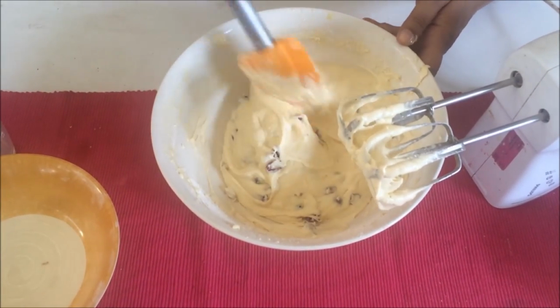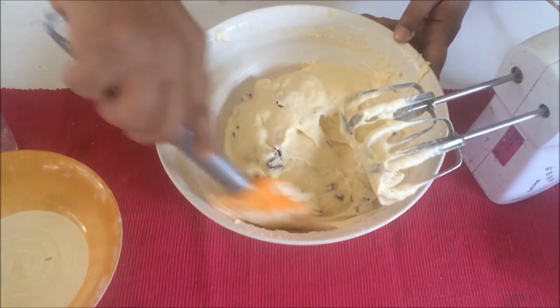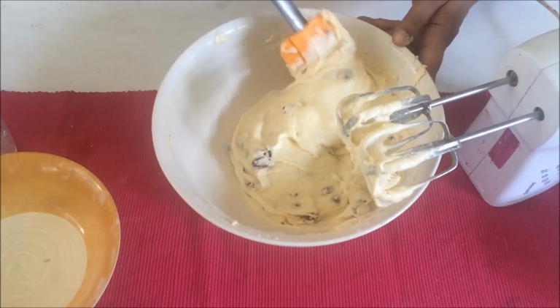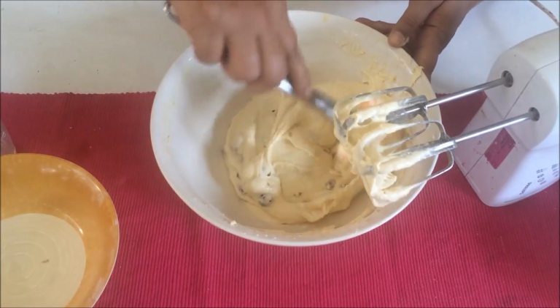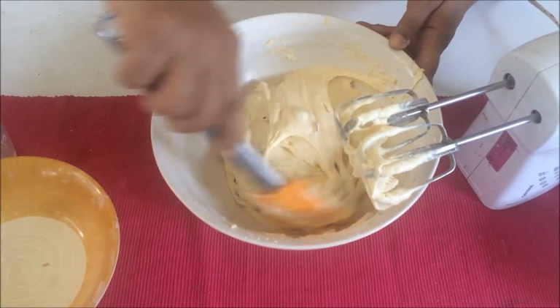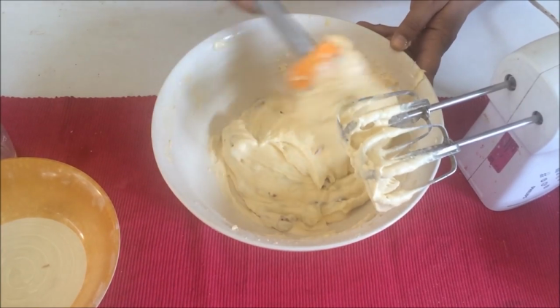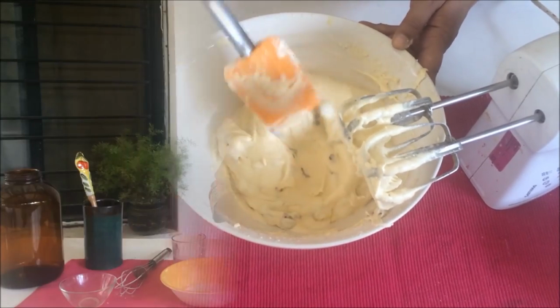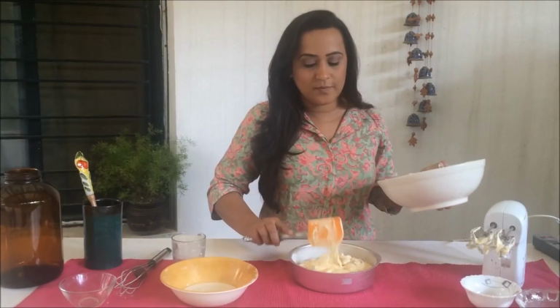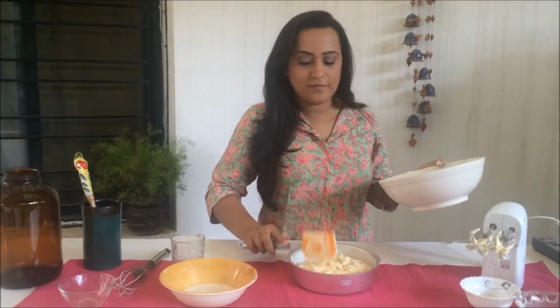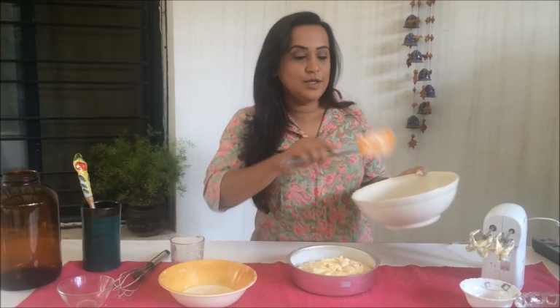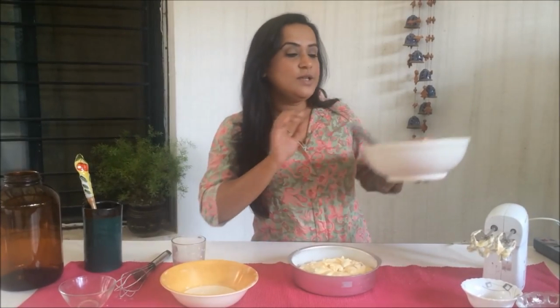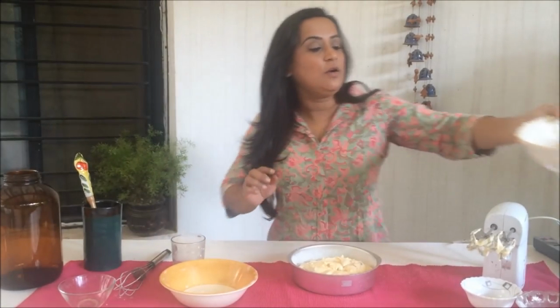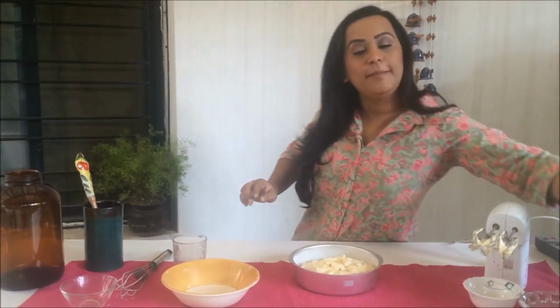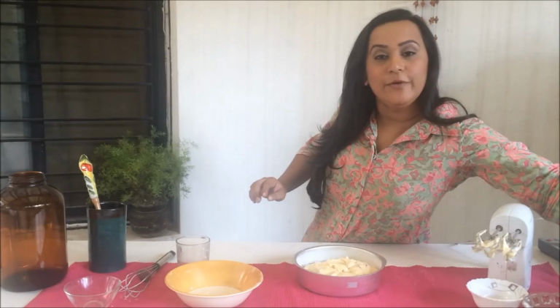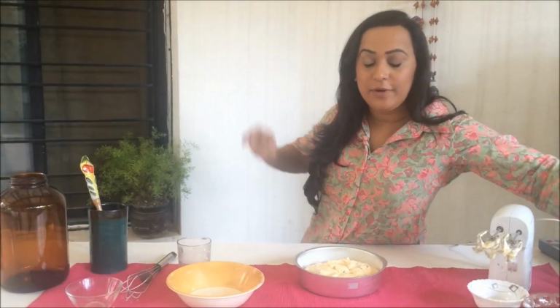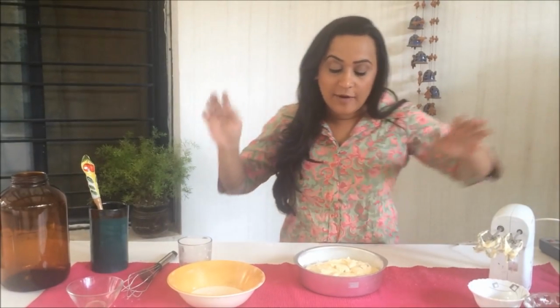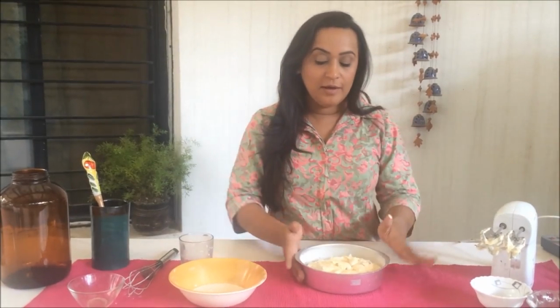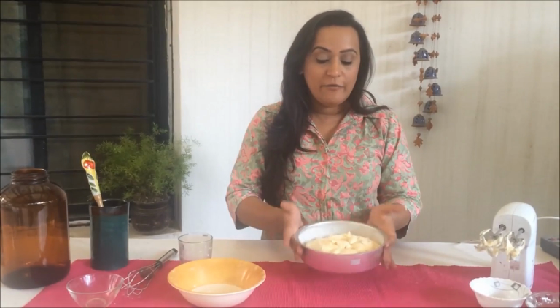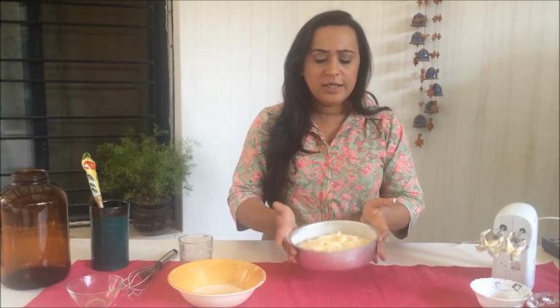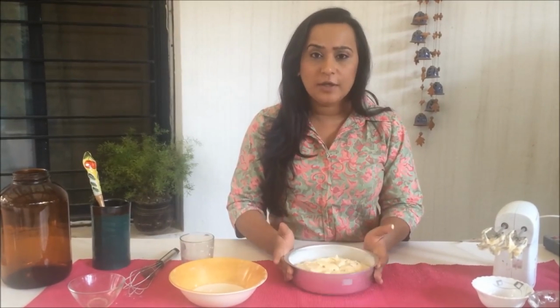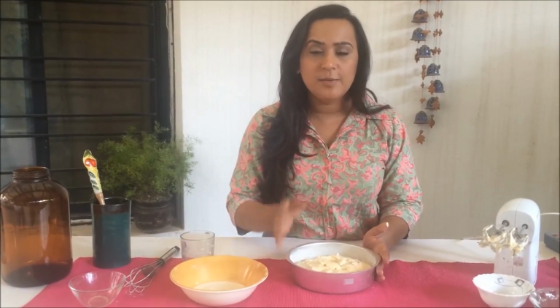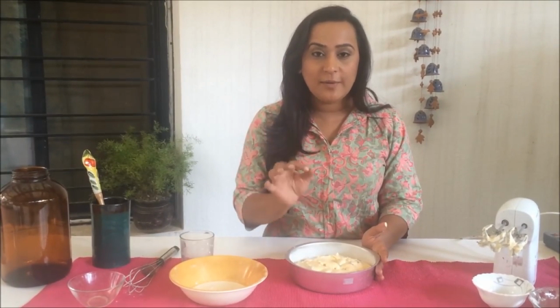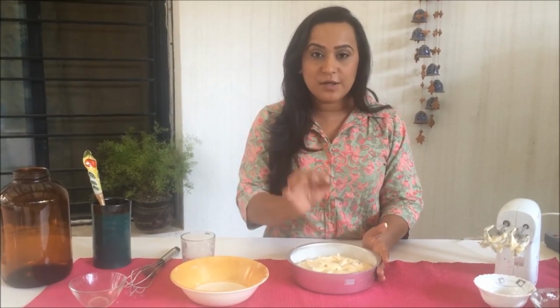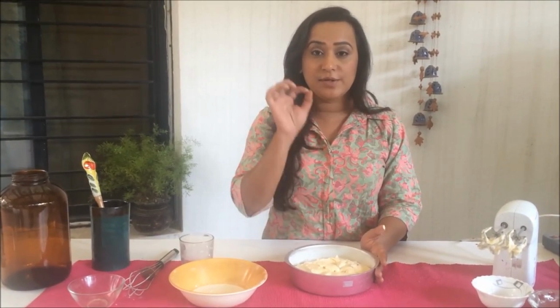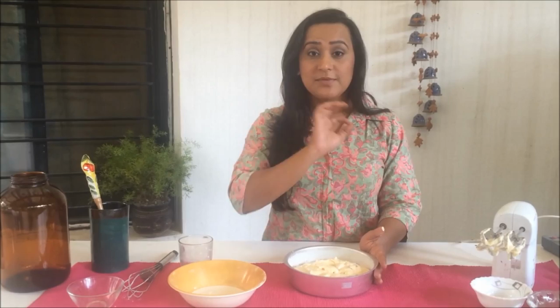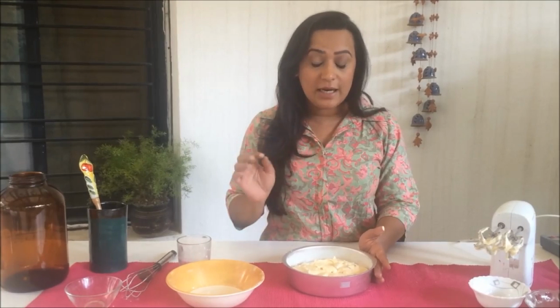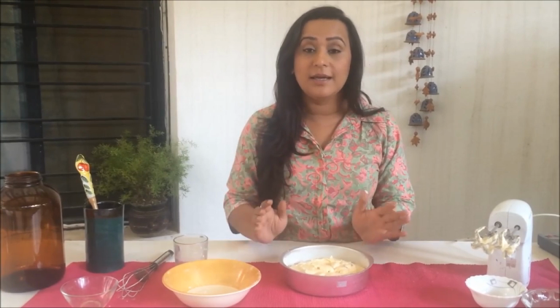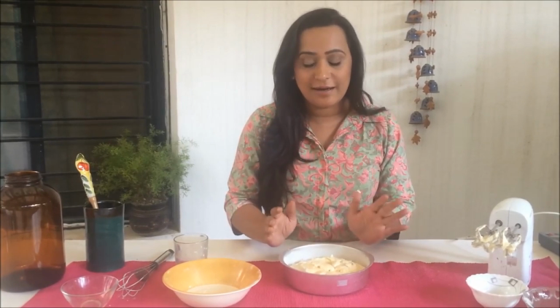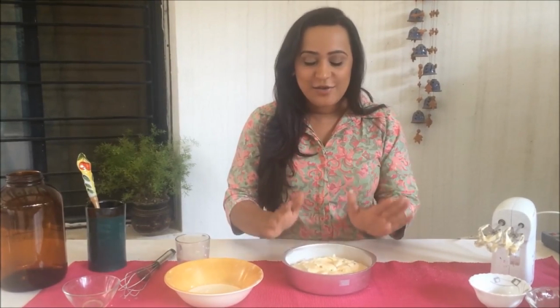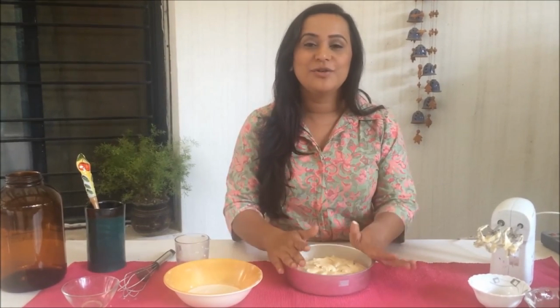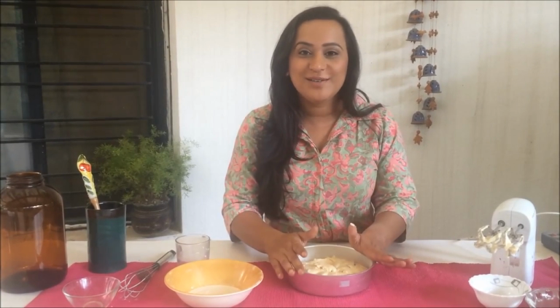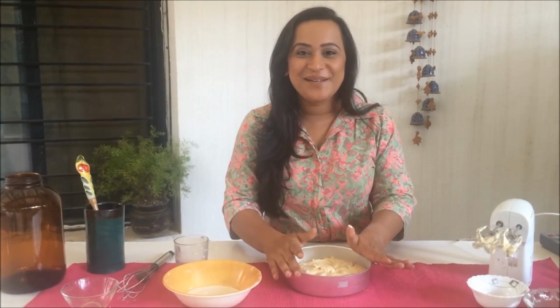Pour the batter into the pan. Once it's all in, I'm going to put it in the oven for about 30 to 40 minutes. We'll check with a skewer — if the skewer comes out clean, our cake is done. I'll show you what it looks like once it's done.